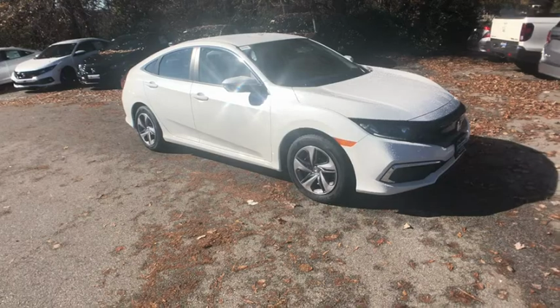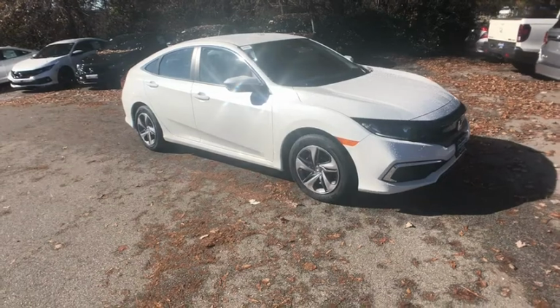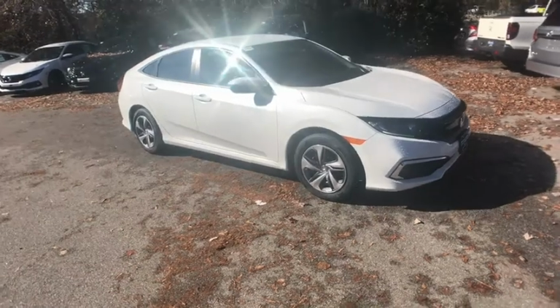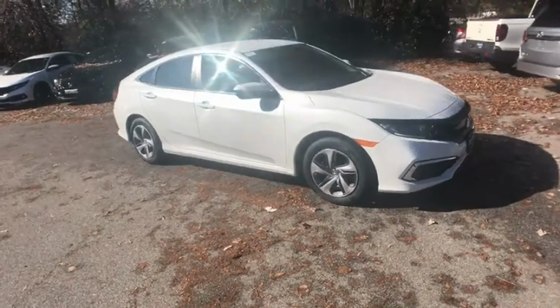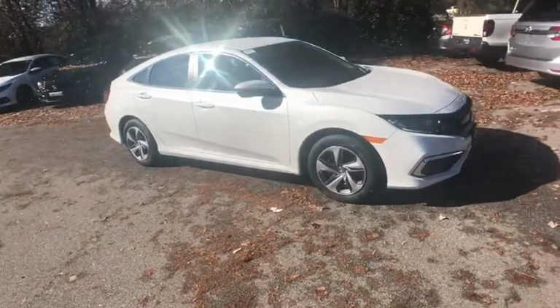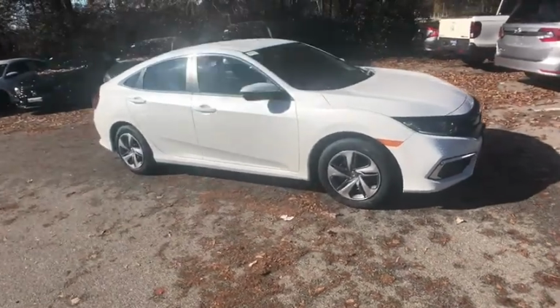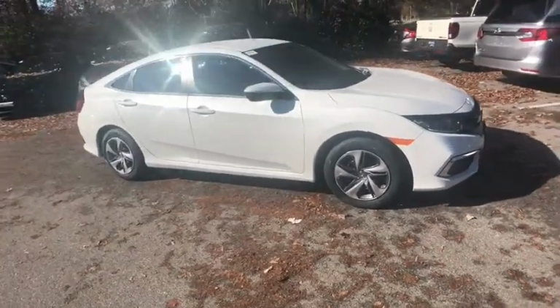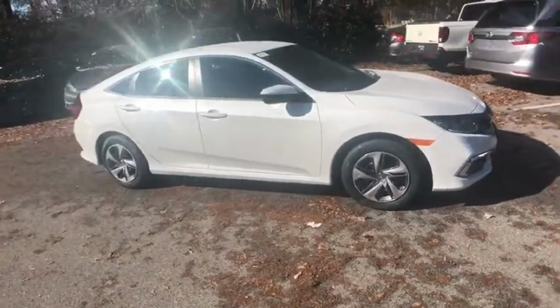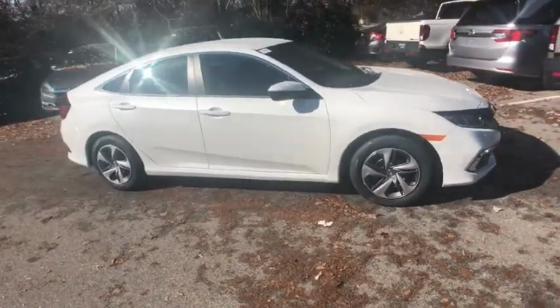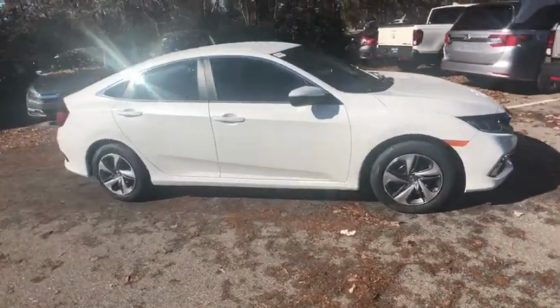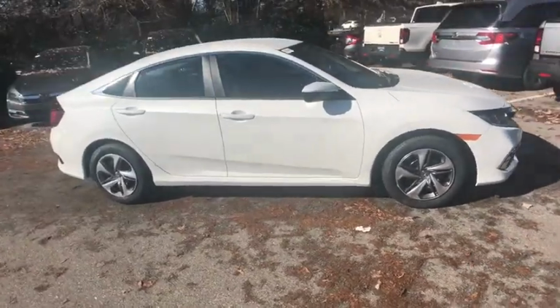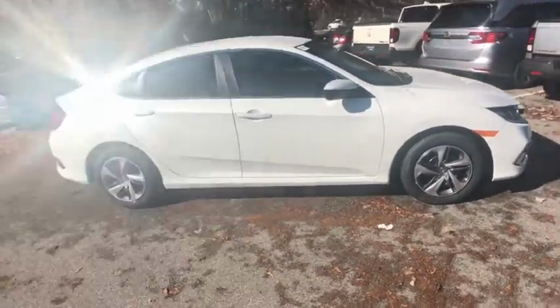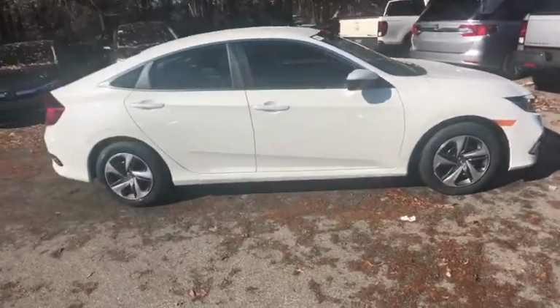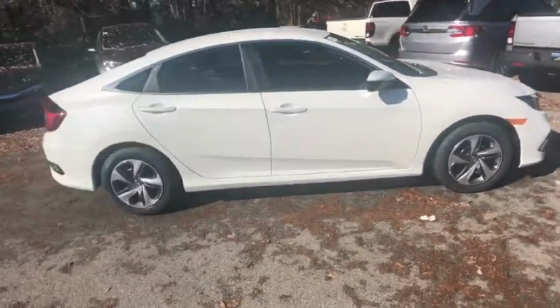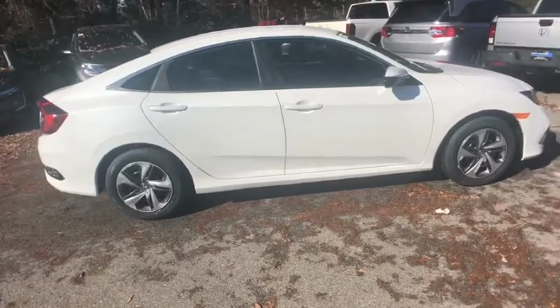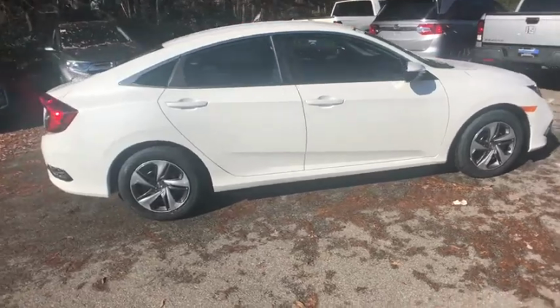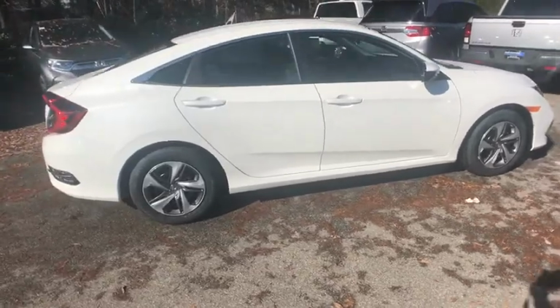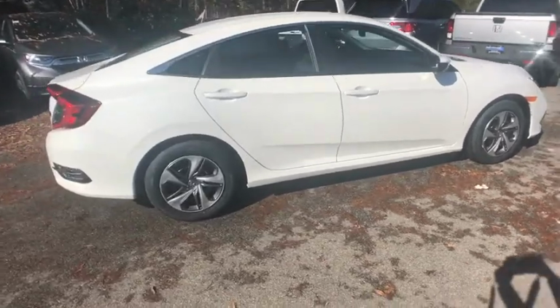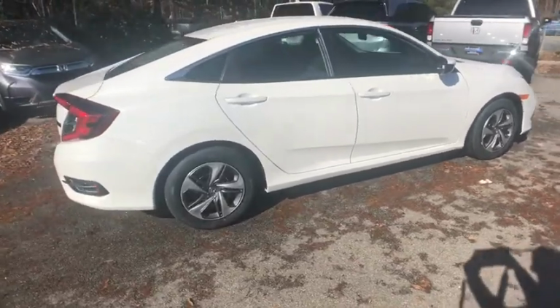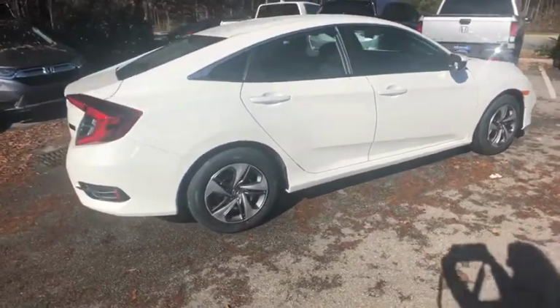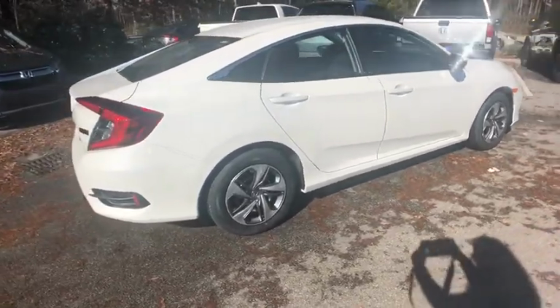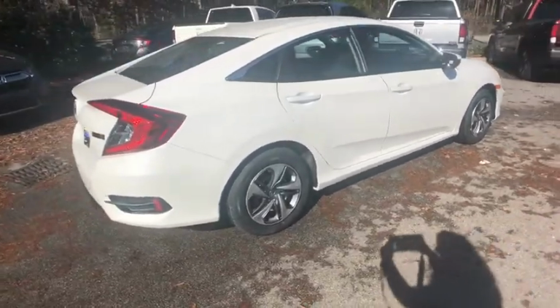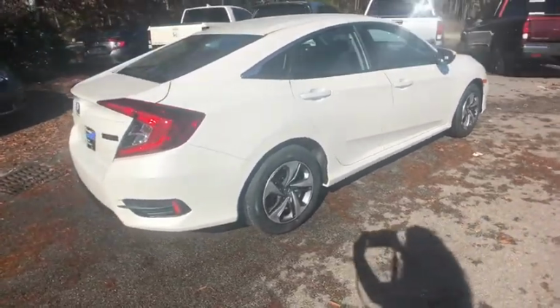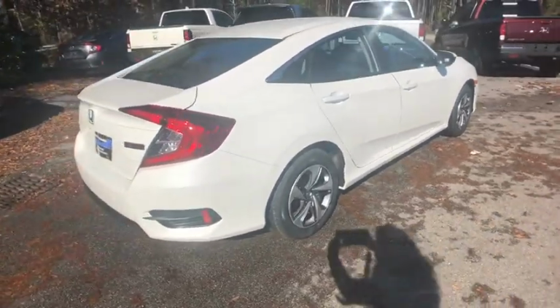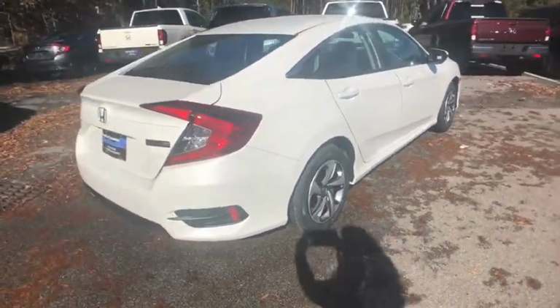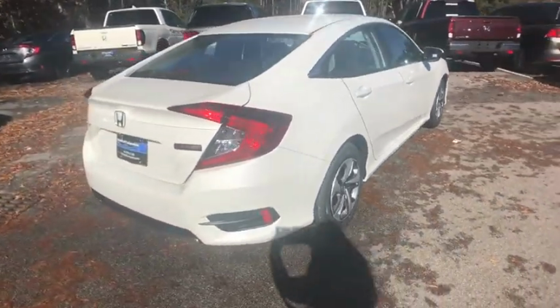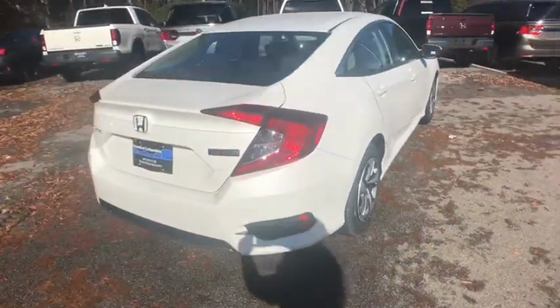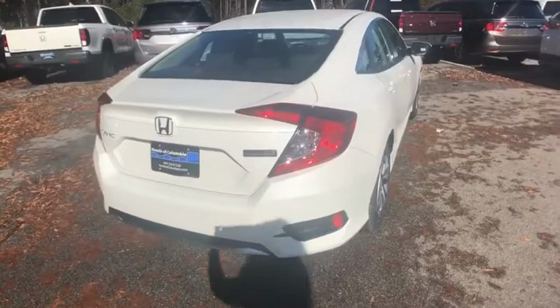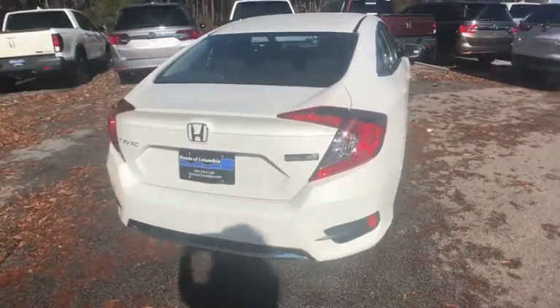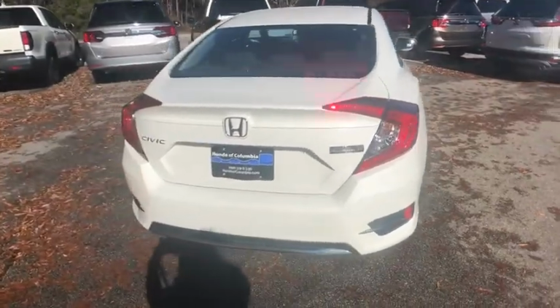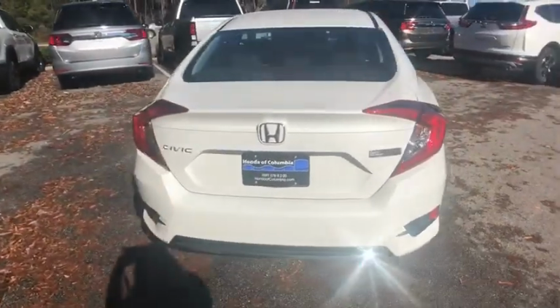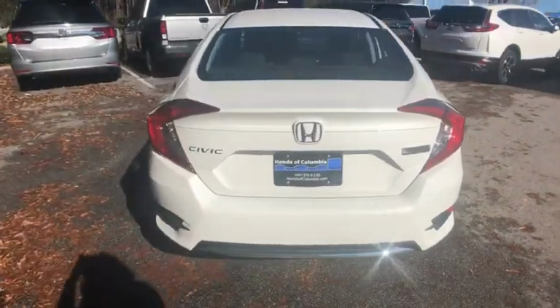2019 Honda Civic. Practical, awesome gas mileage, and incredibly reliable. This vehicle has less than 100 miles. Here are some of this vehicle's great options.